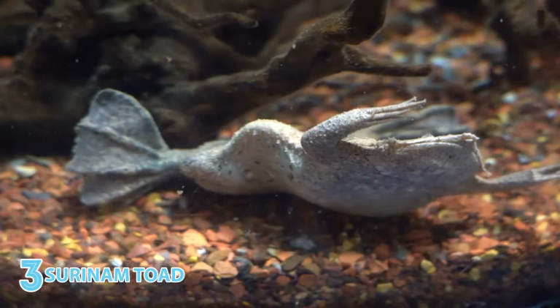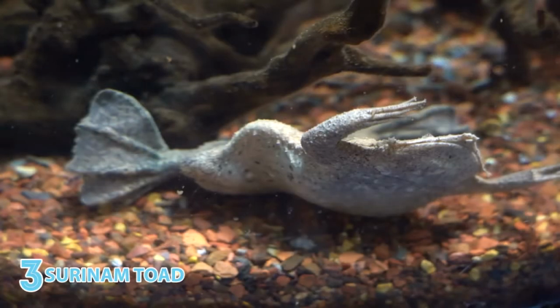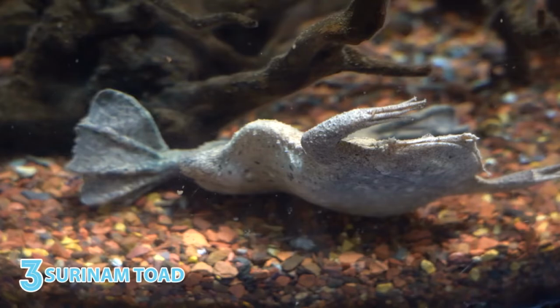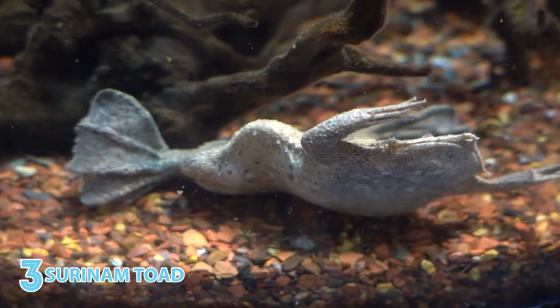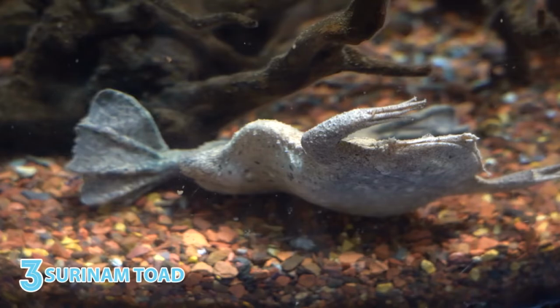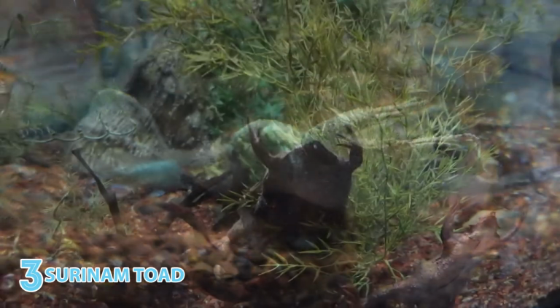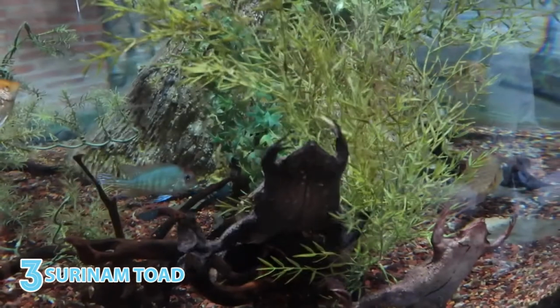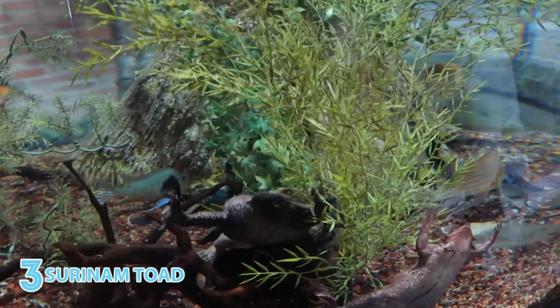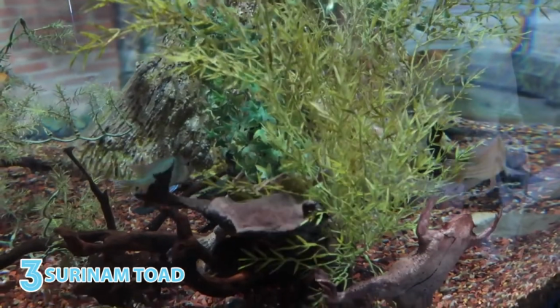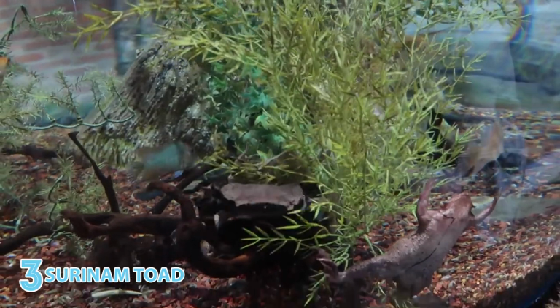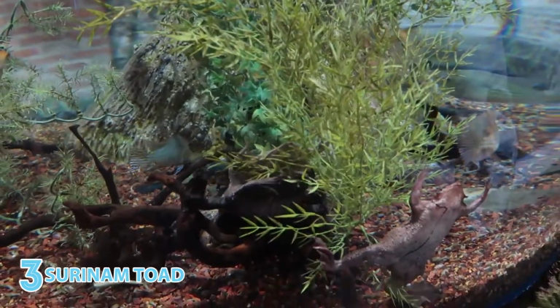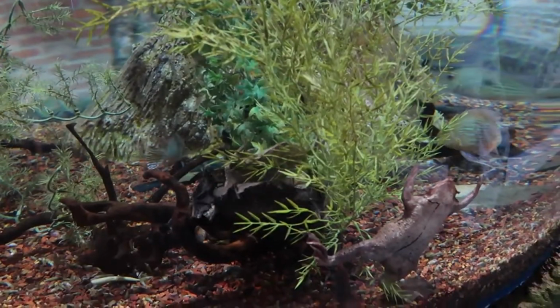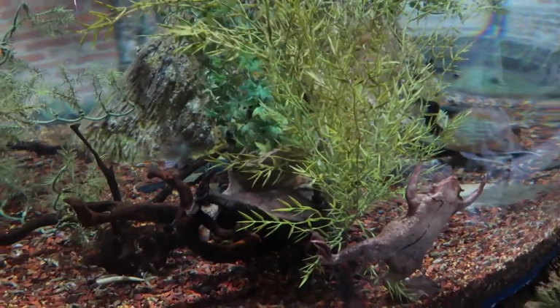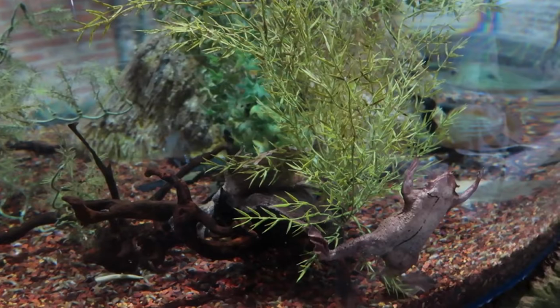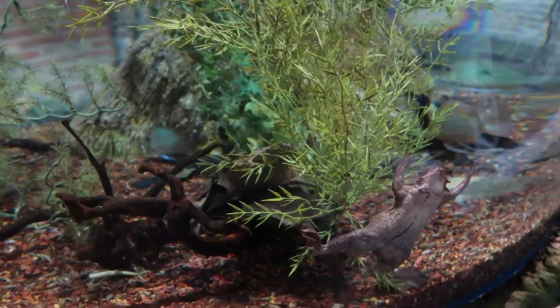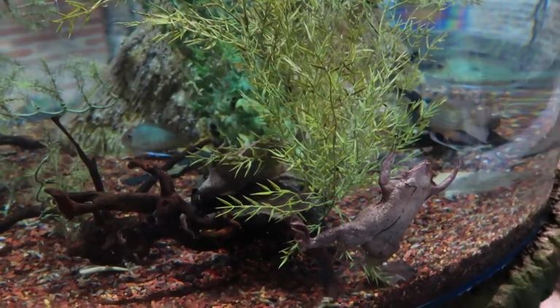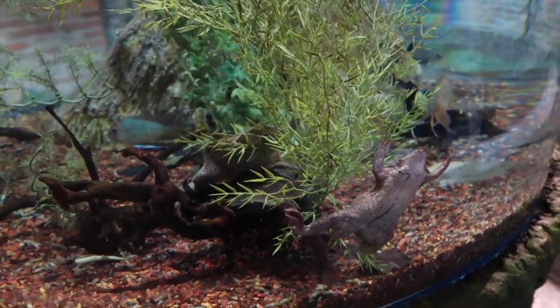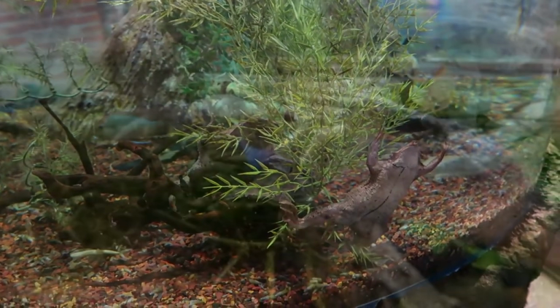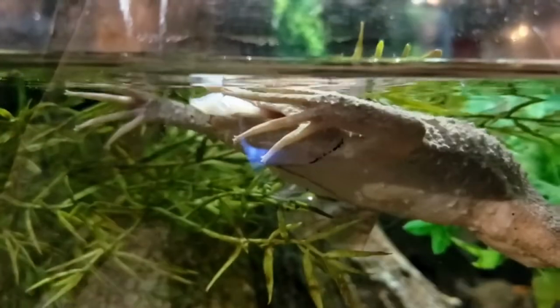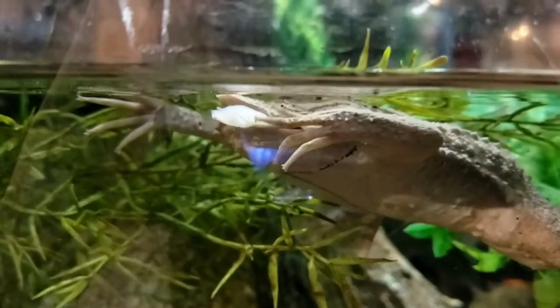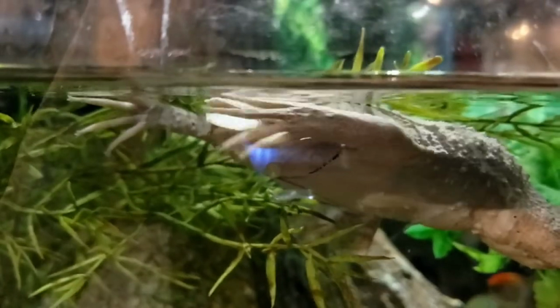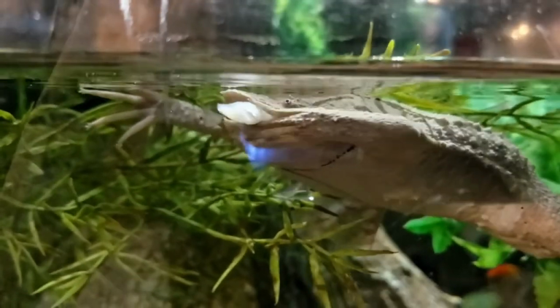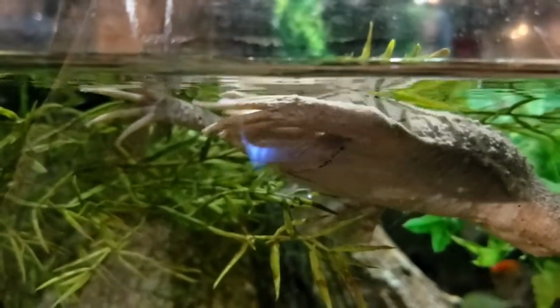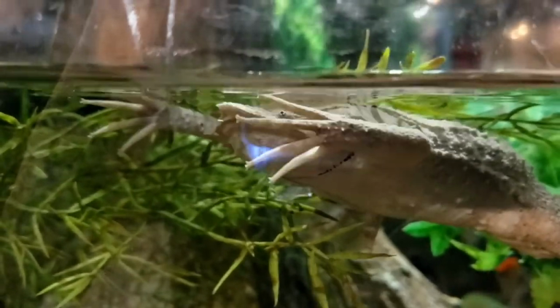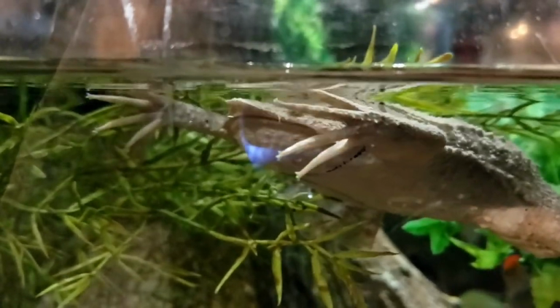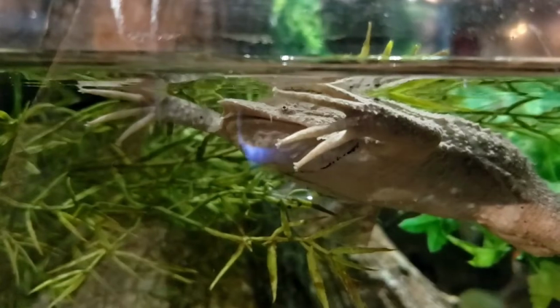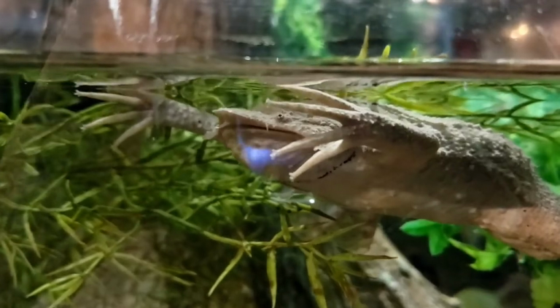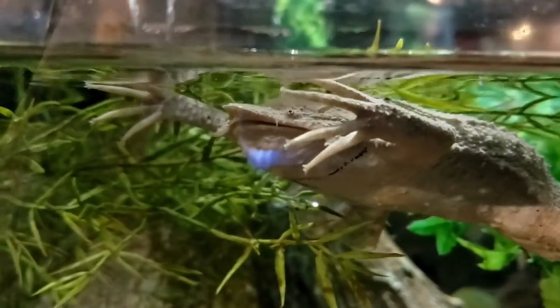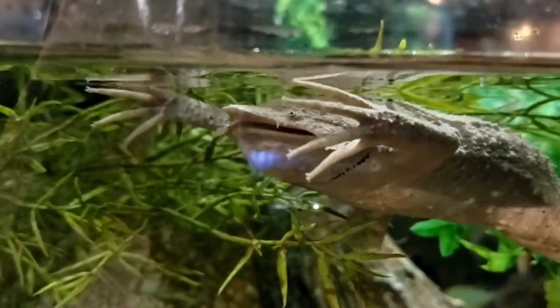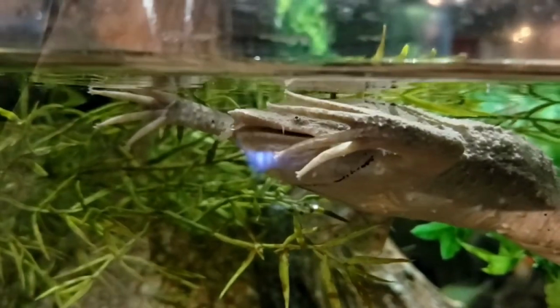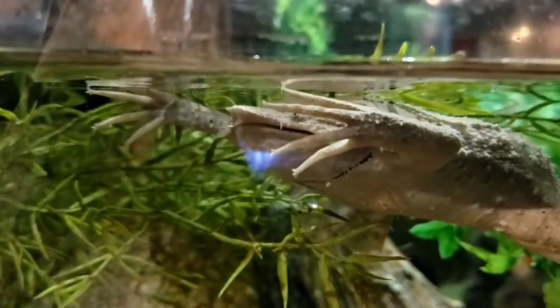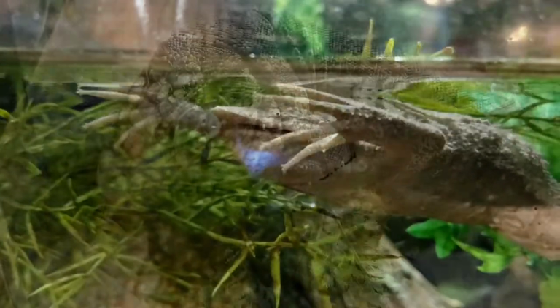Suriname toads' rough, oddly-shaped bodies, small eyes, and large, tongueless mouths come together to create an unusual-looking aquatic frog. And if you look really closely, you can see the delicate star-tipped forelimbs it uses to shovel food into its mouth.